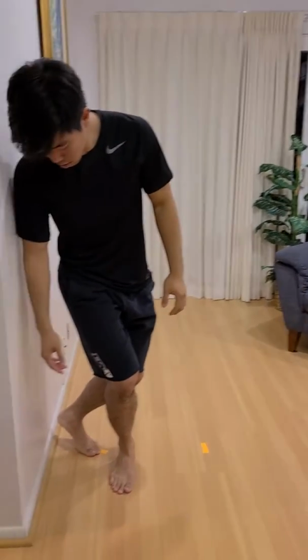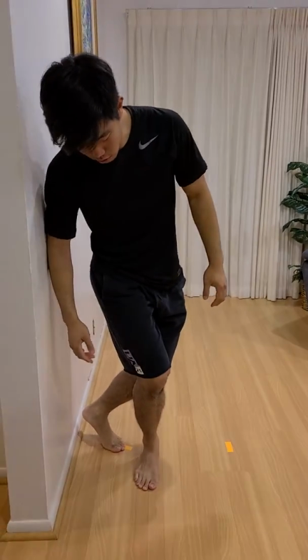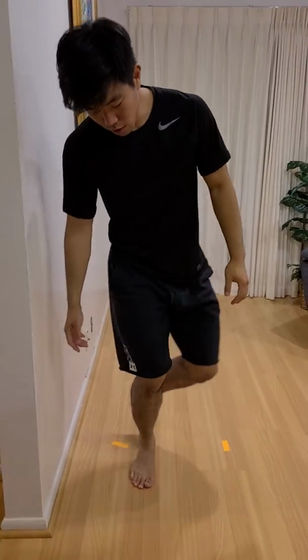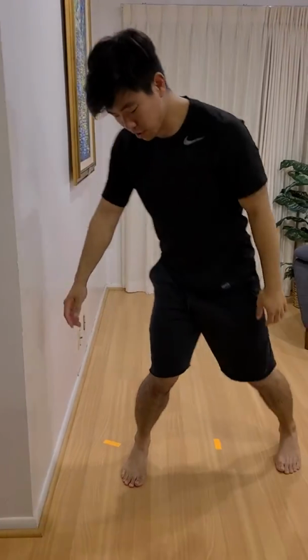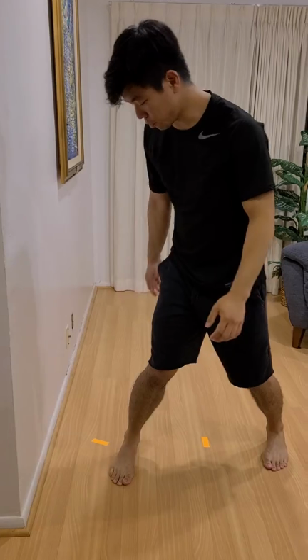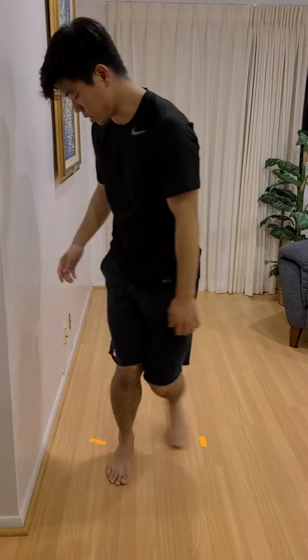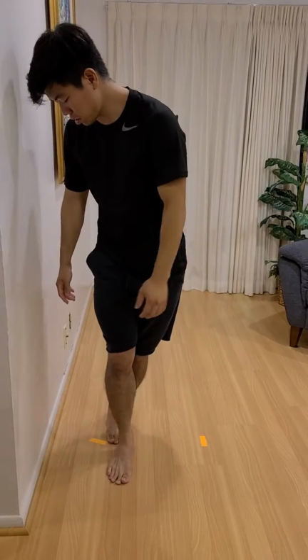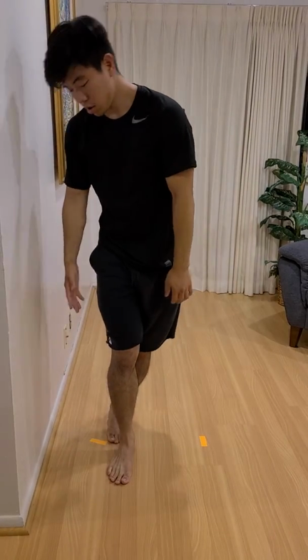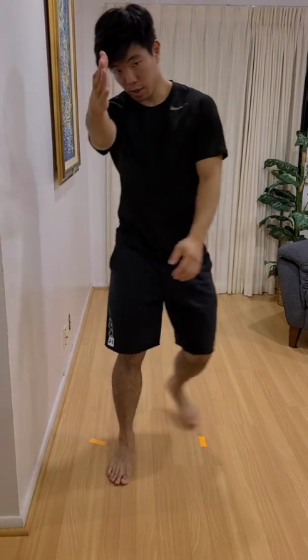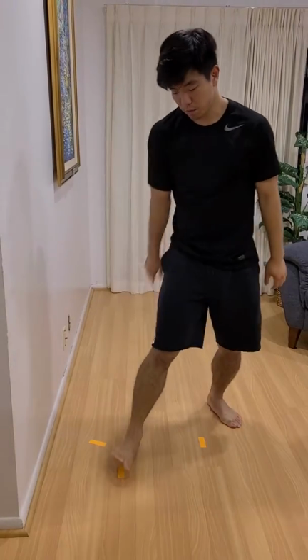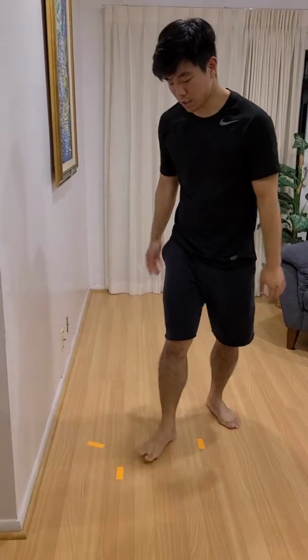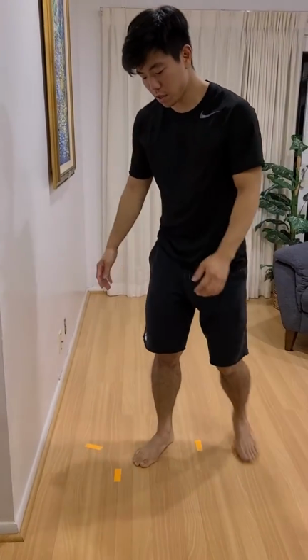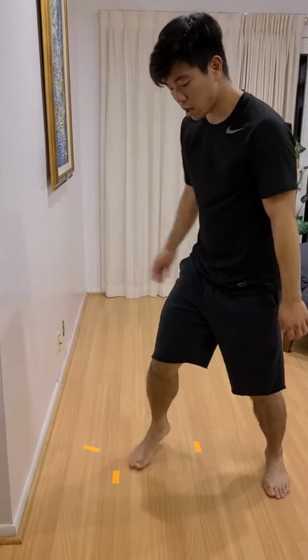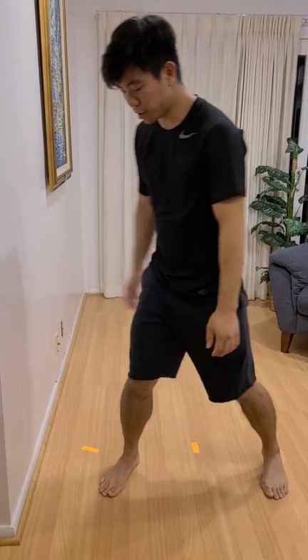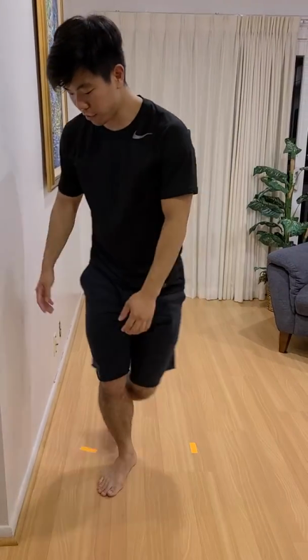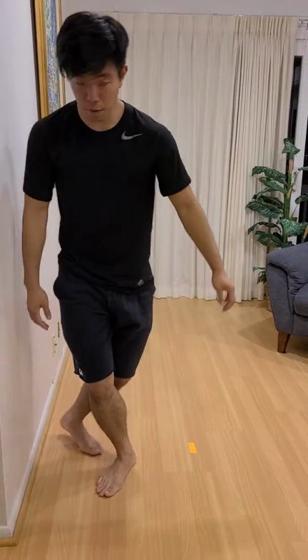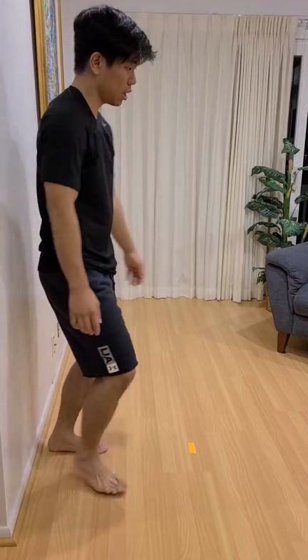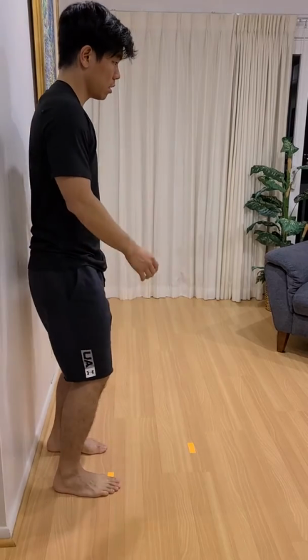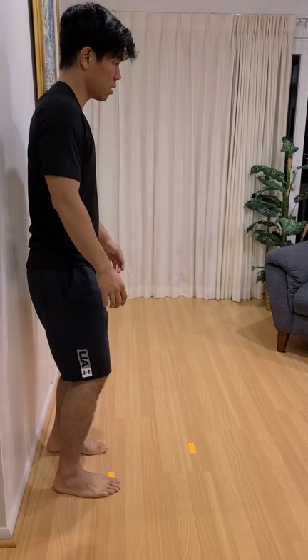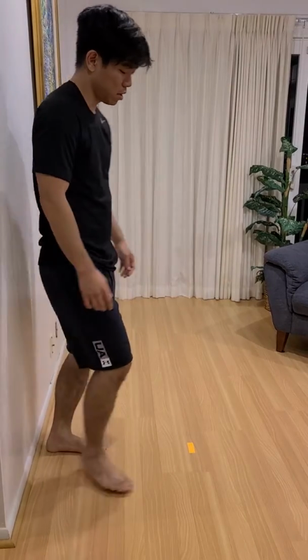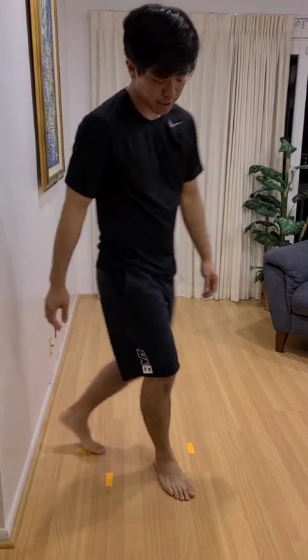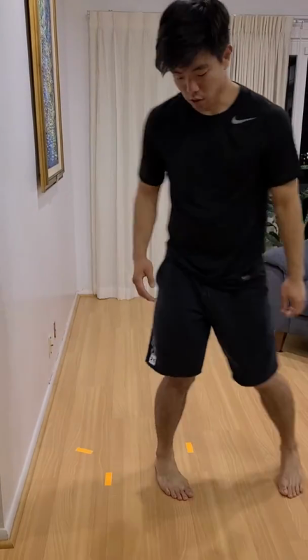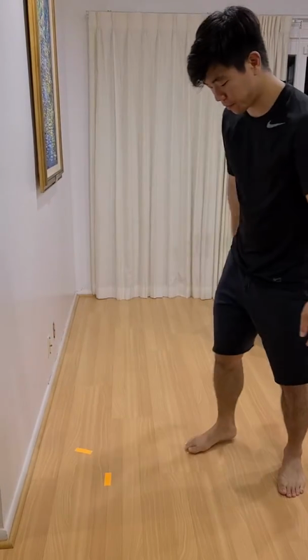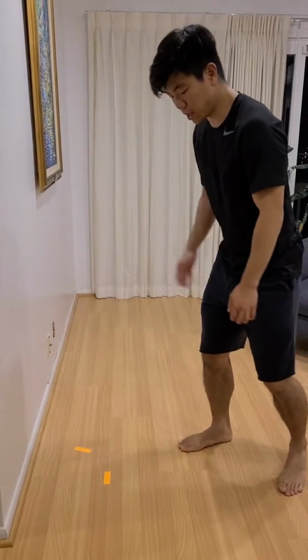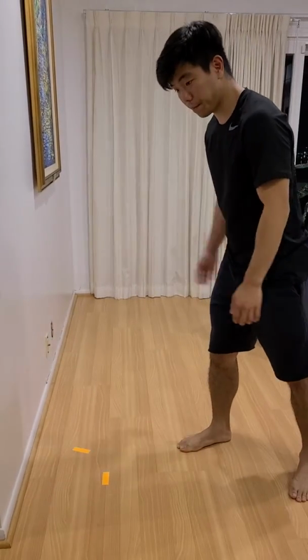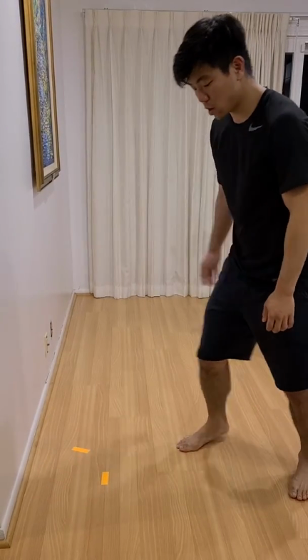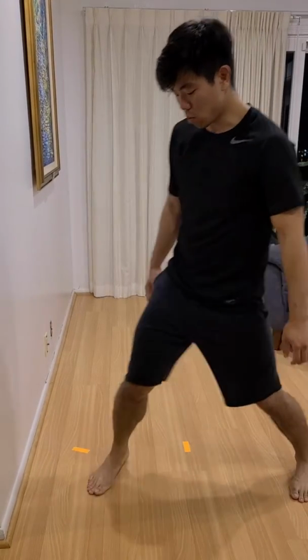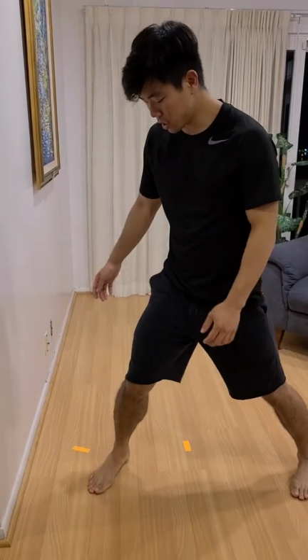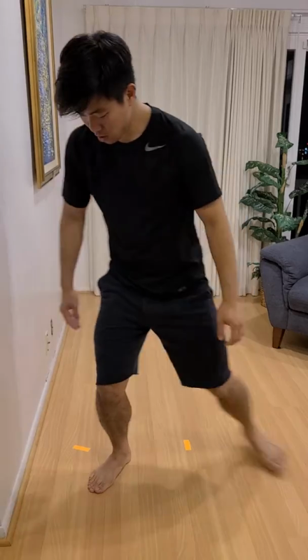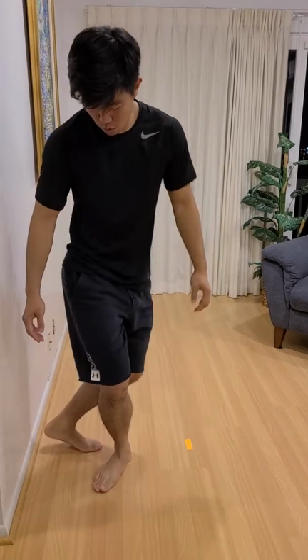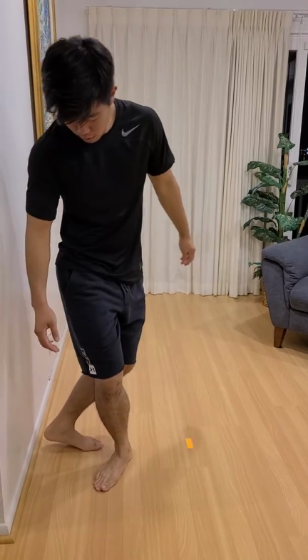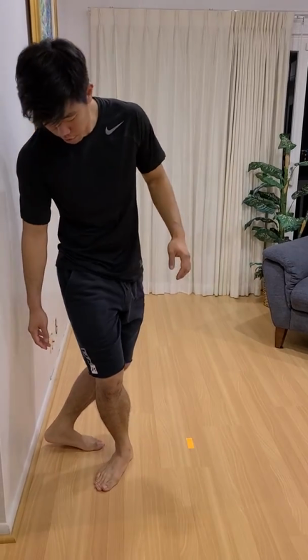I don't want my left foot pointing this way because I'm eventually going to have to turn my body here. So from here — one, two — have it turned.